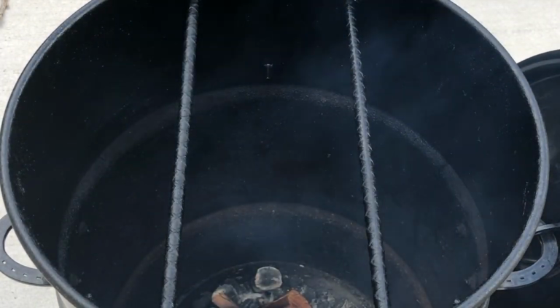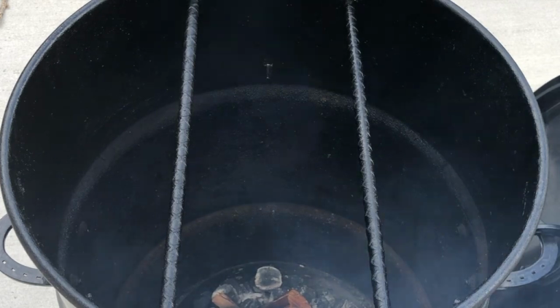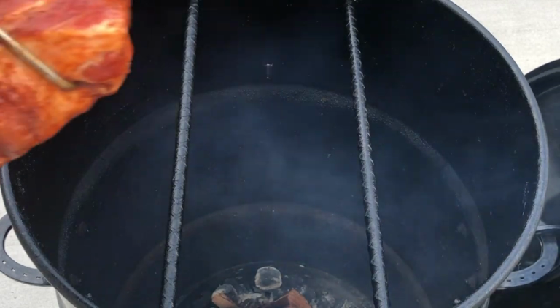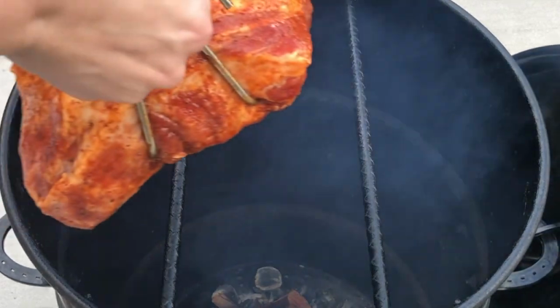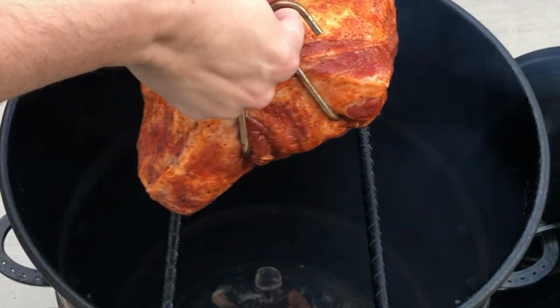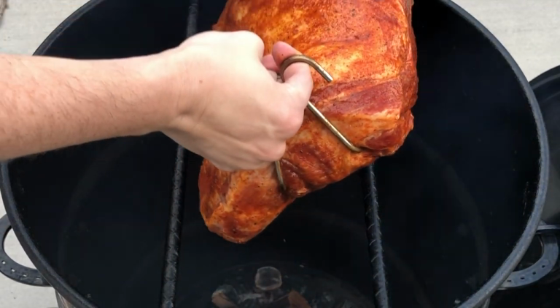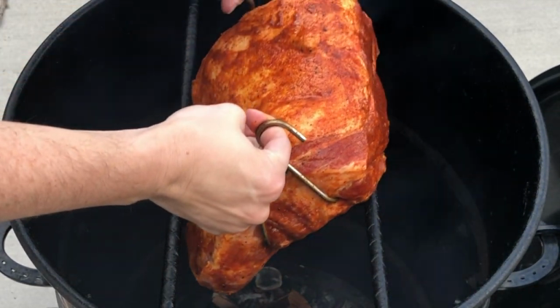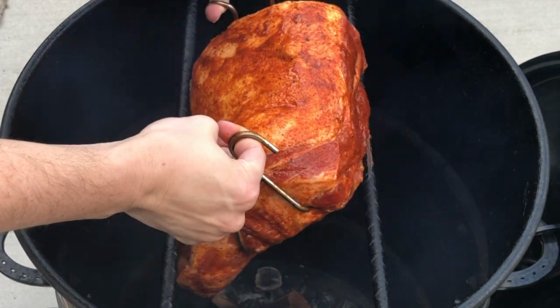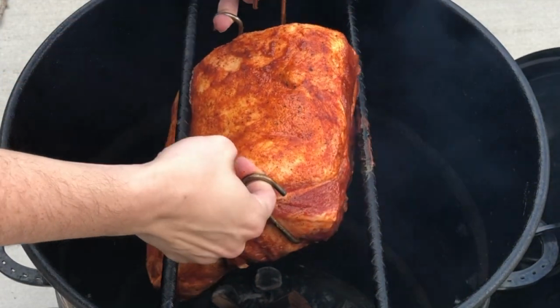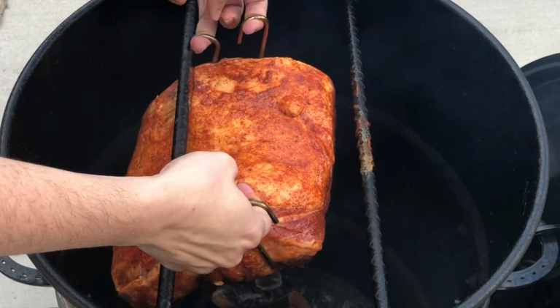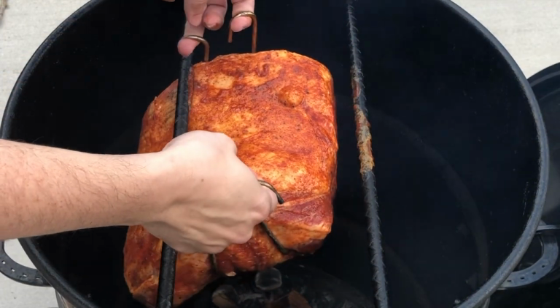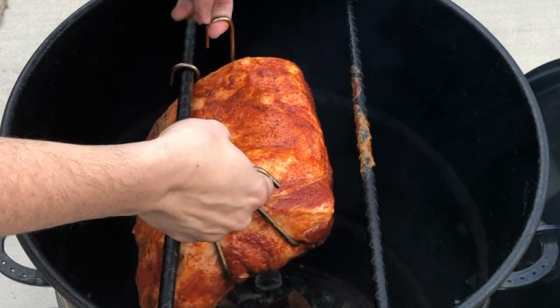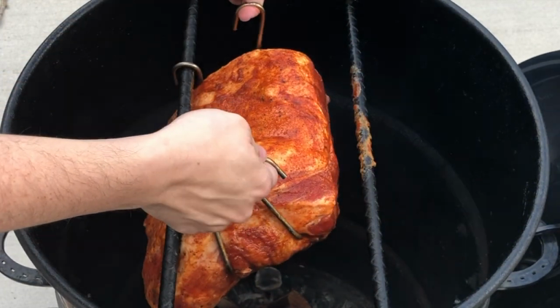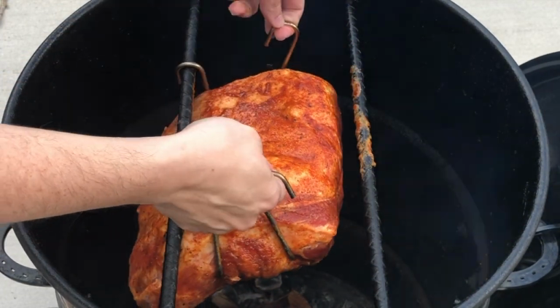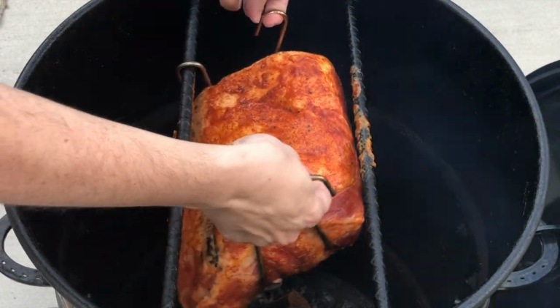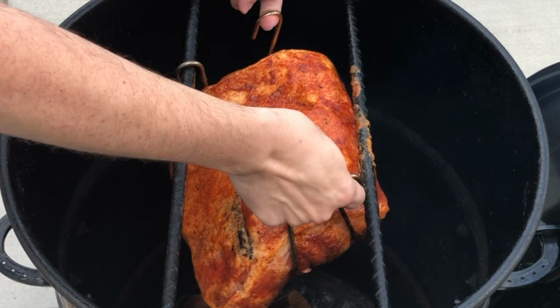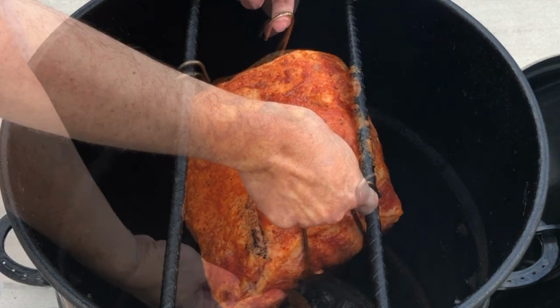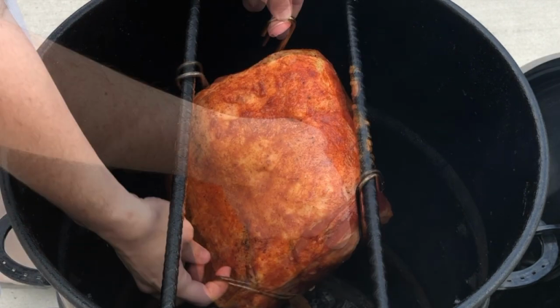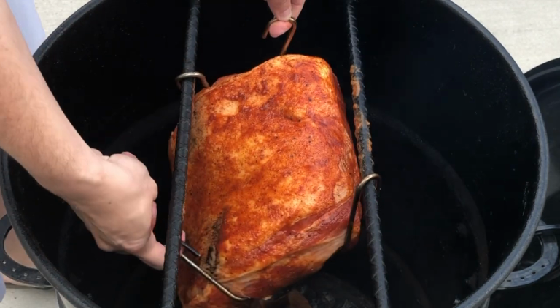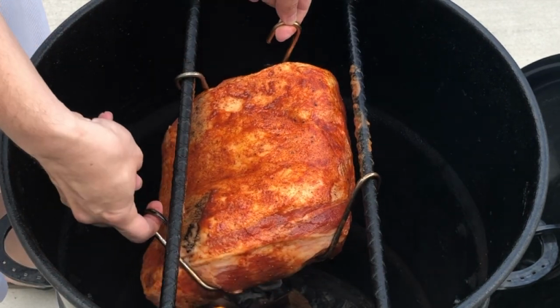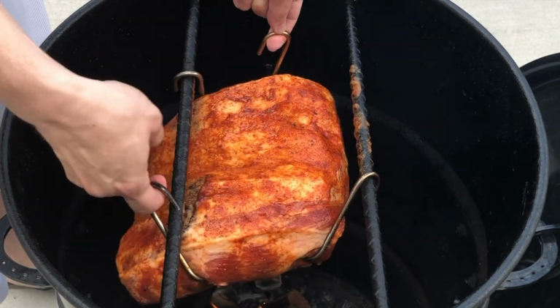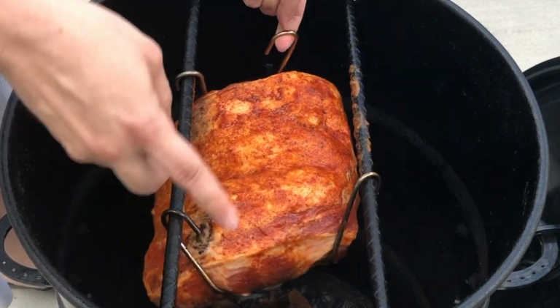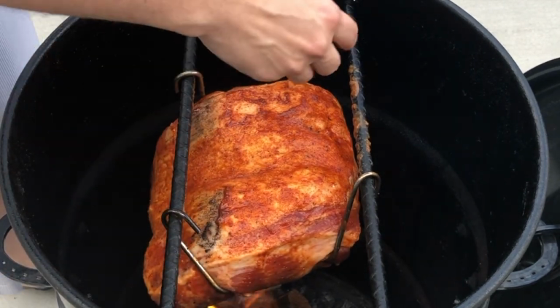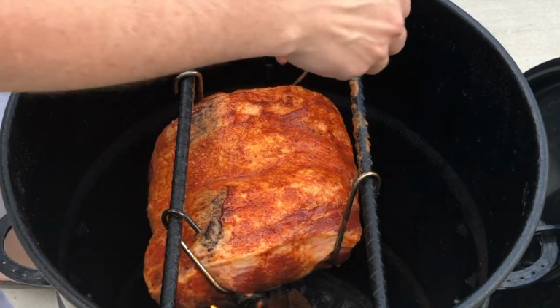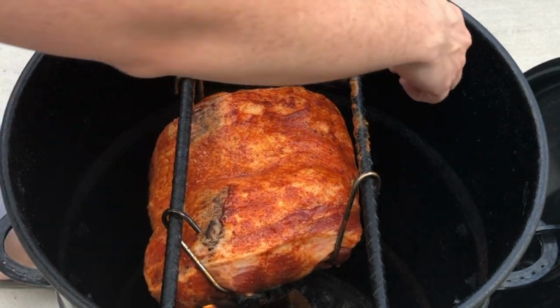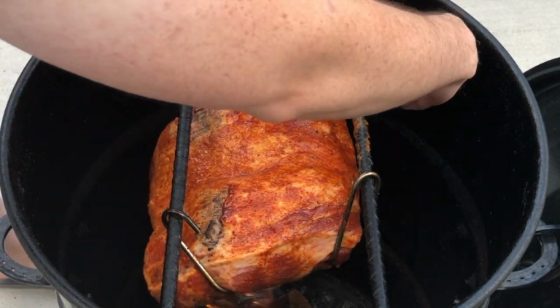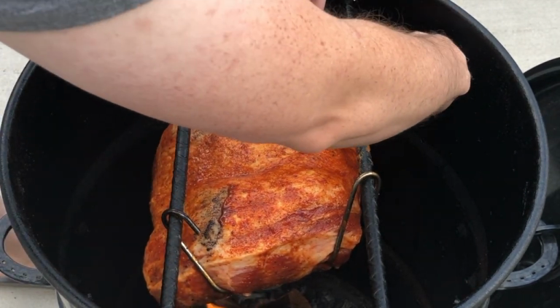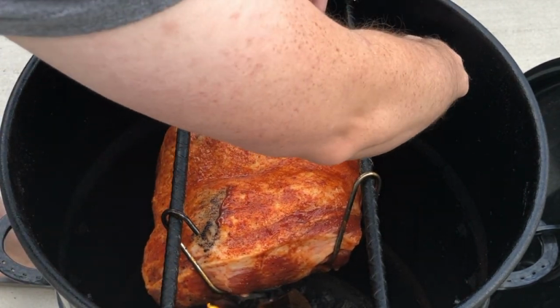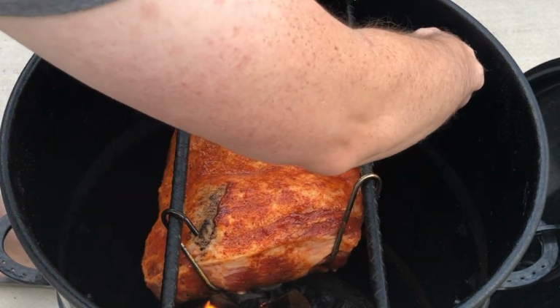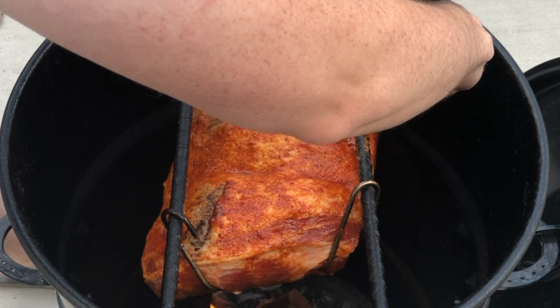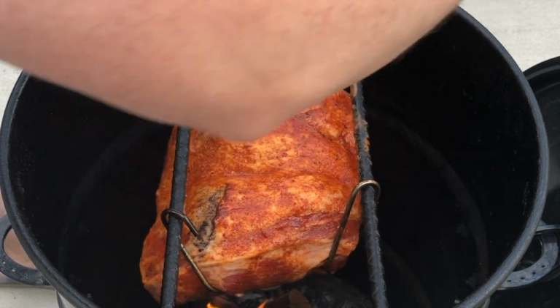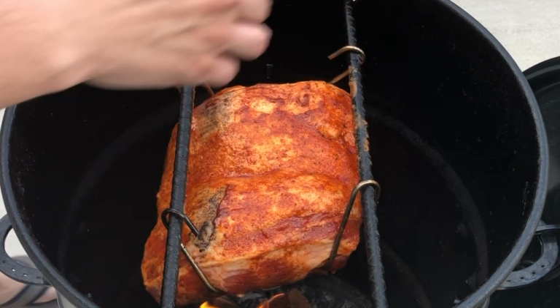We are now ready to add the pork butt to the pit barrel. Again, we are hanging the meat fat side up with the four hooks hung on the bars here. Now we are going to let the pit barrel do its thing and come back when the internal temperature reaches 160 degrees.